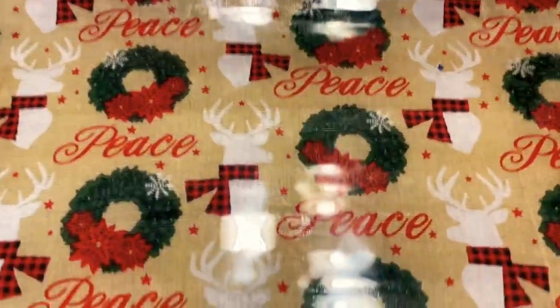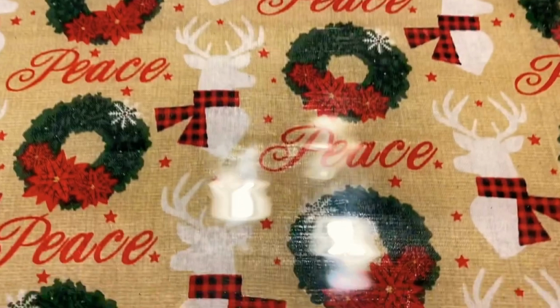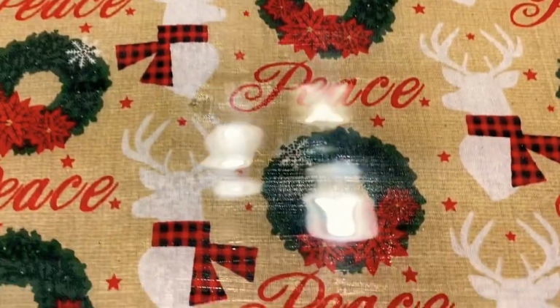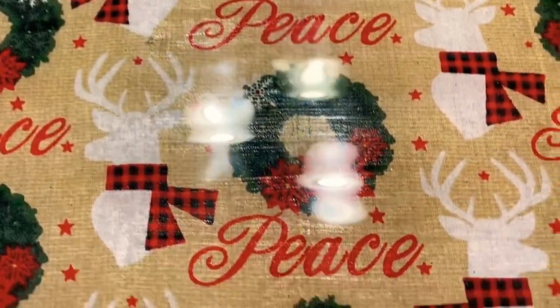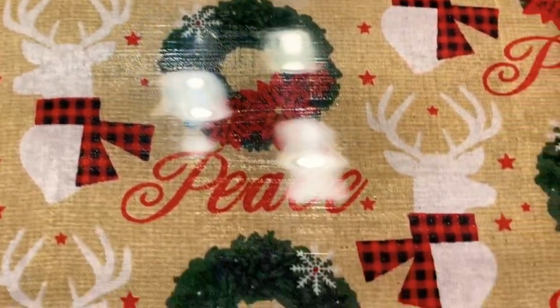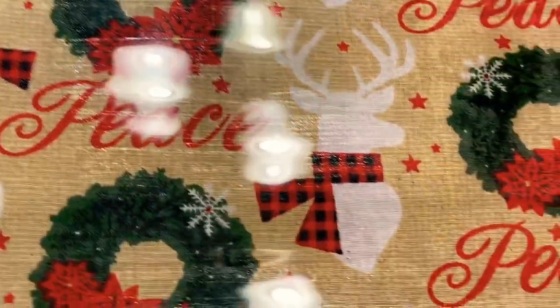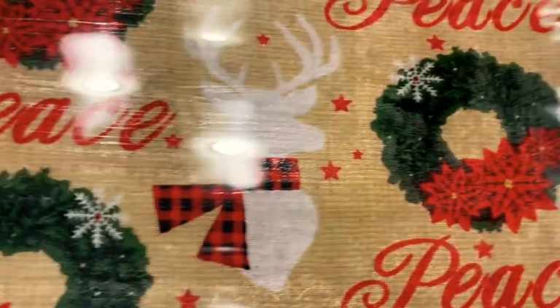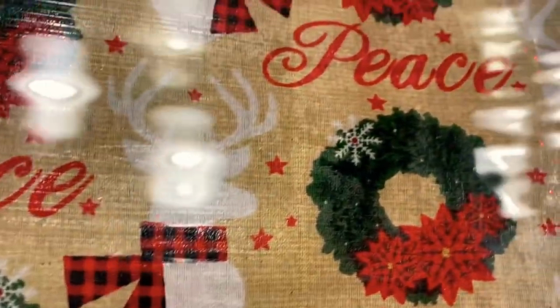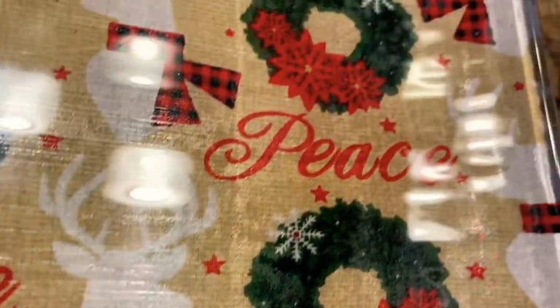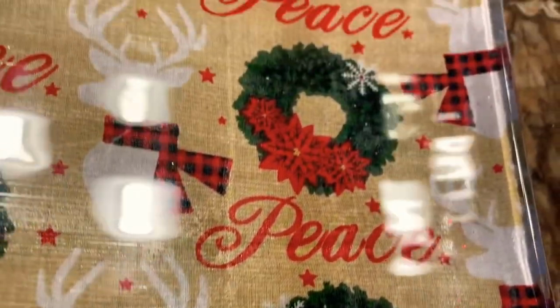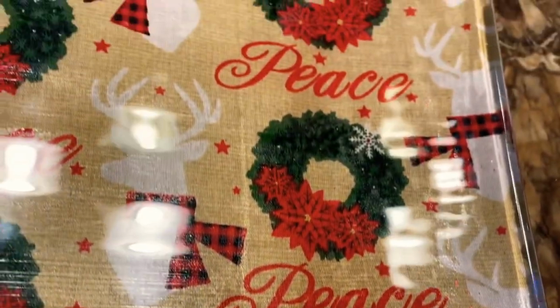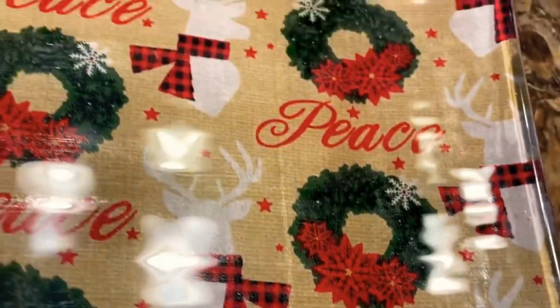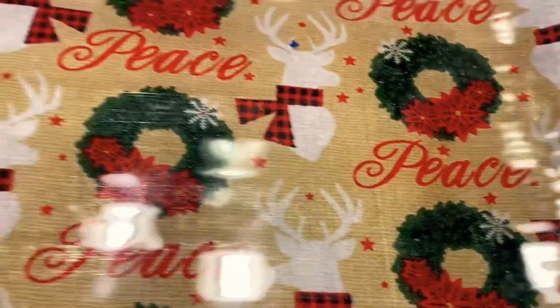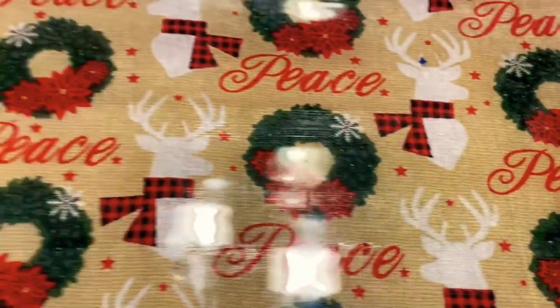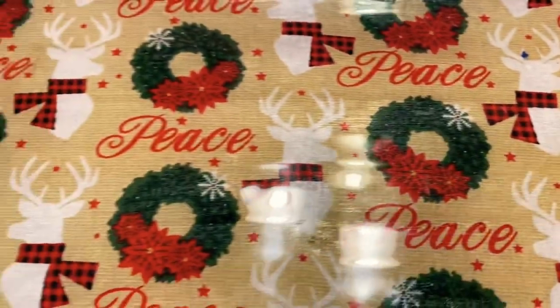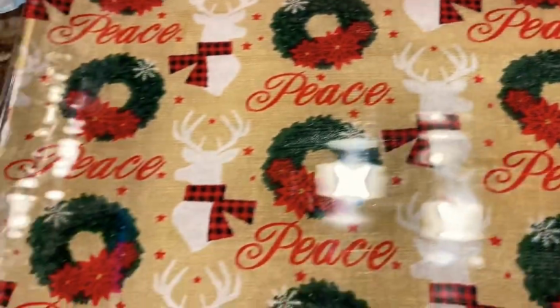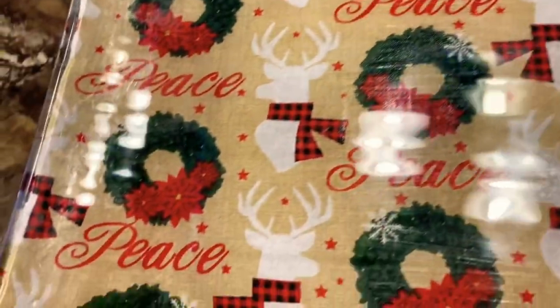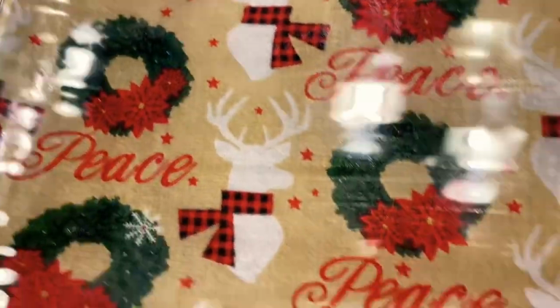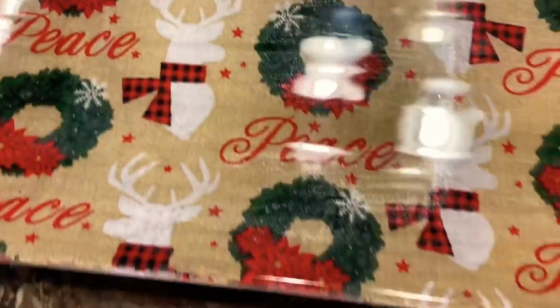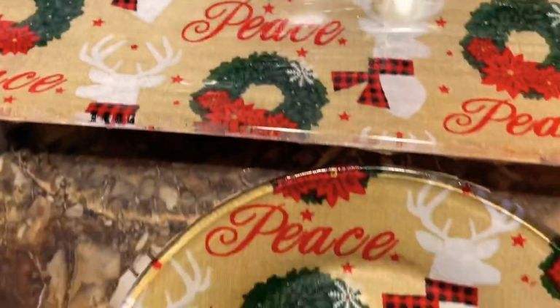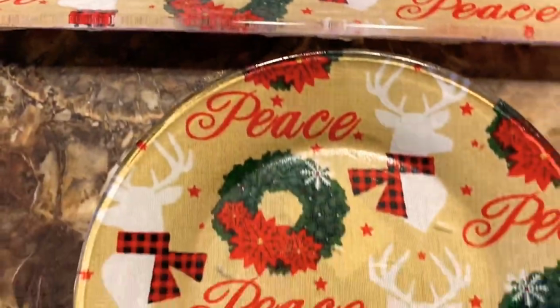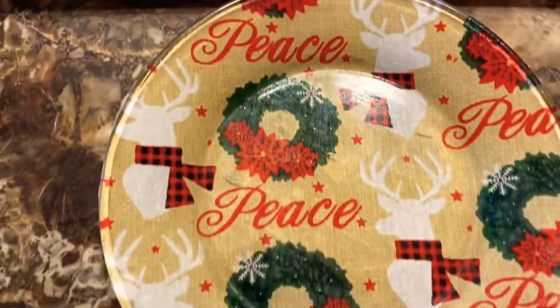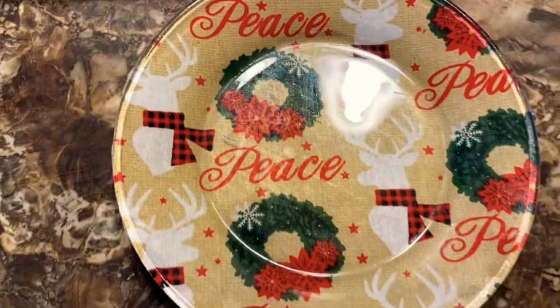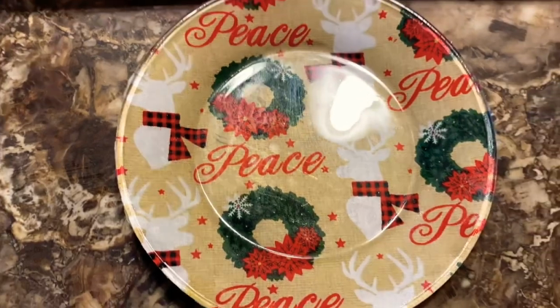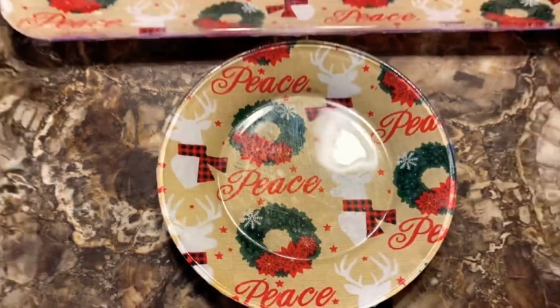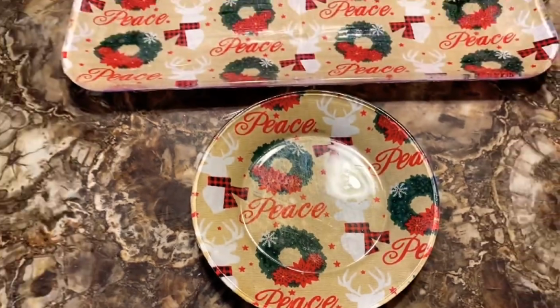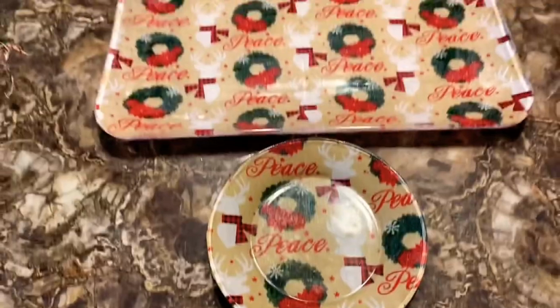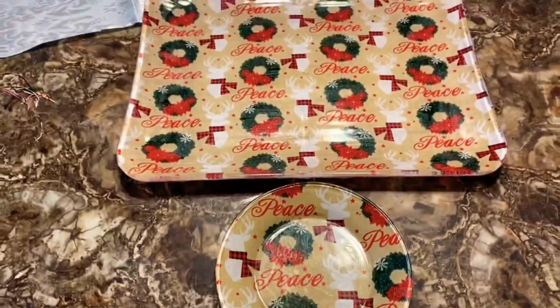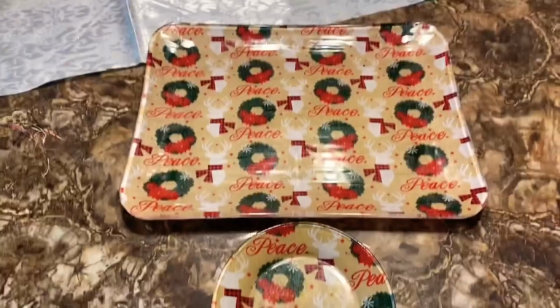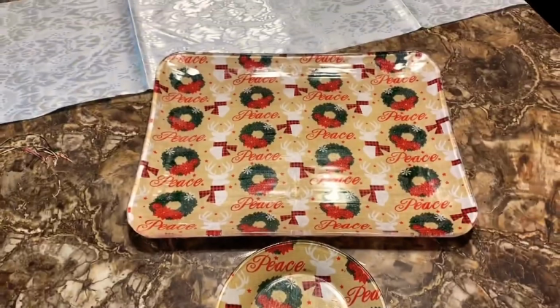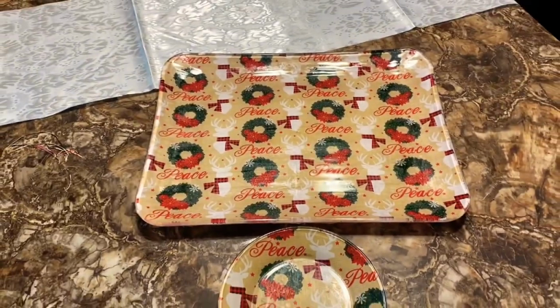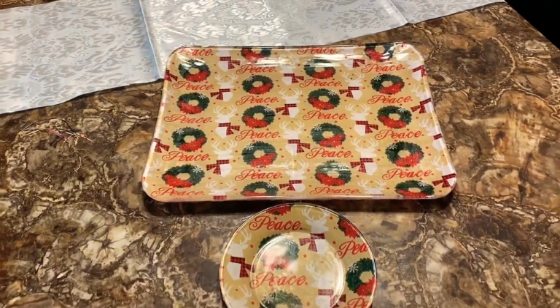I just want to make sure that you have all the steps. The first step was adding one layer of Mod Podge. Second step: material. Third step: adding another layer of Mod Podge and then trimming as needed around the platter itself. Alright my lovelies, we're going to go ahead and go to the next platter — let's do this.